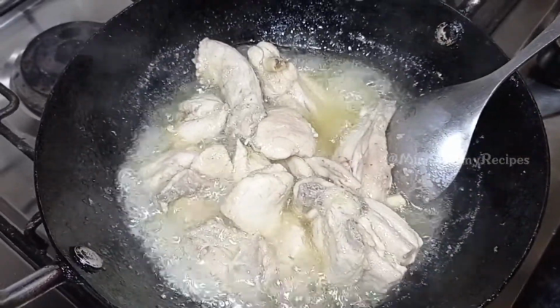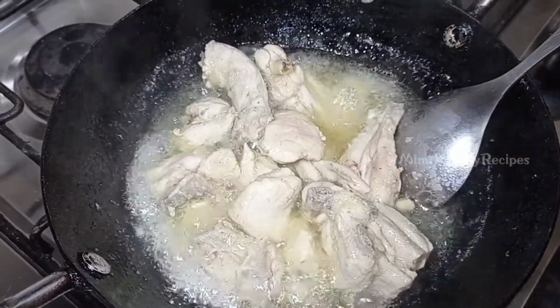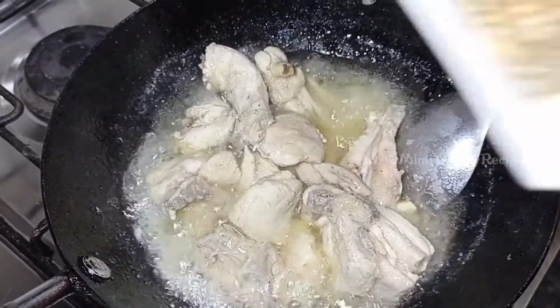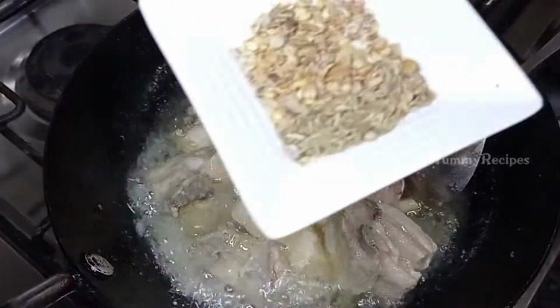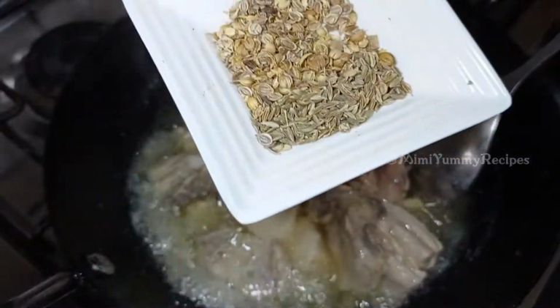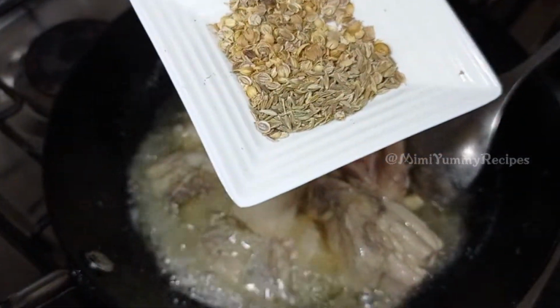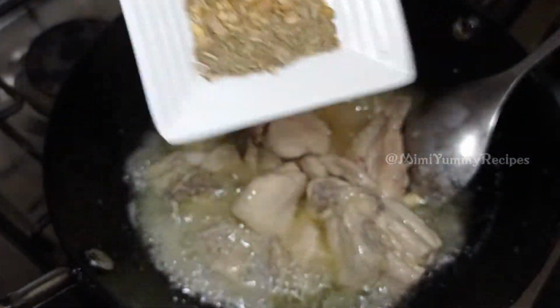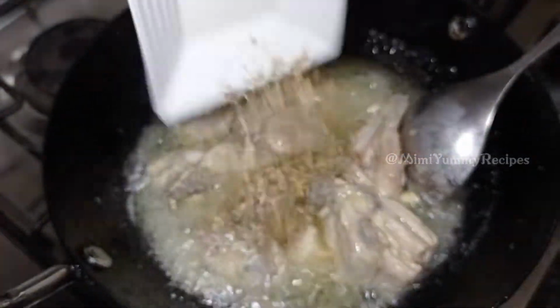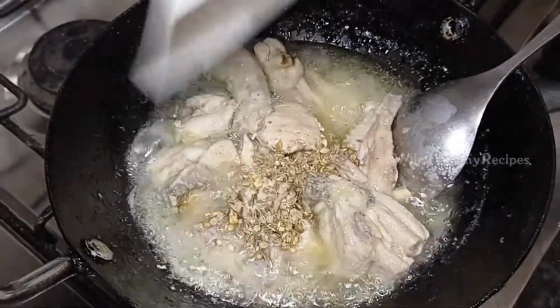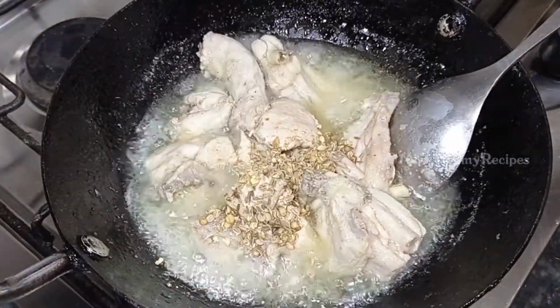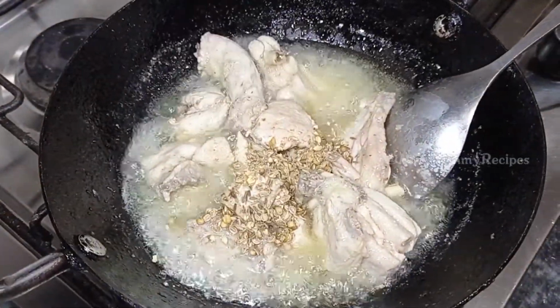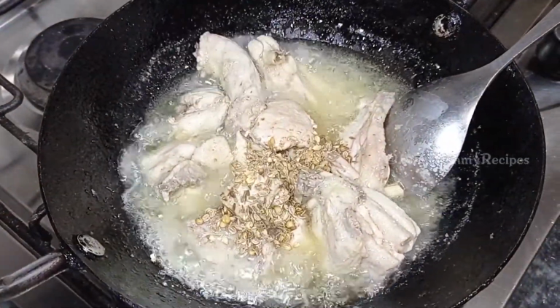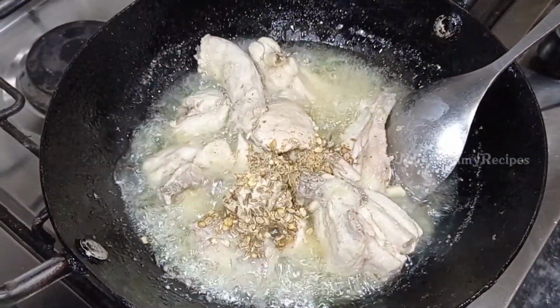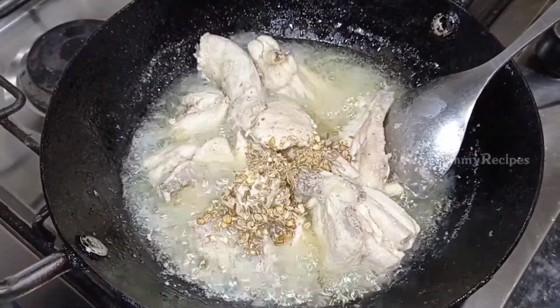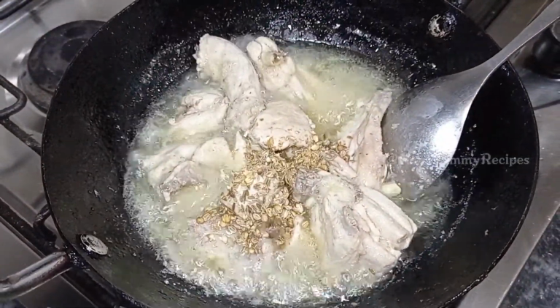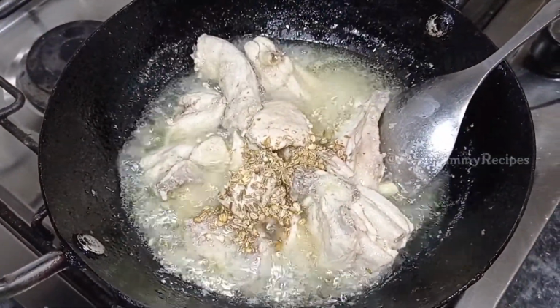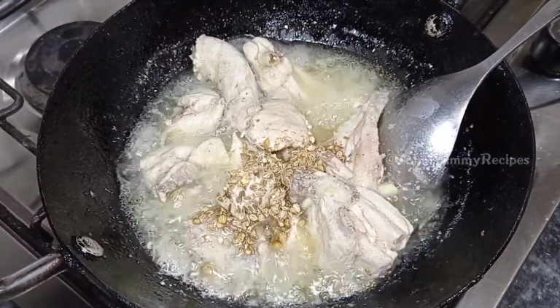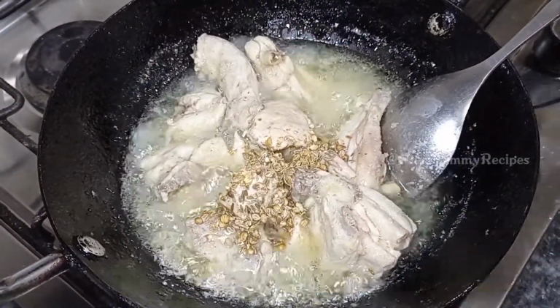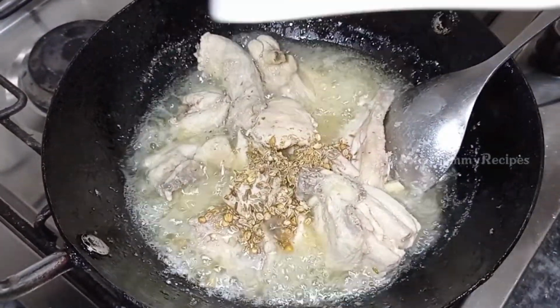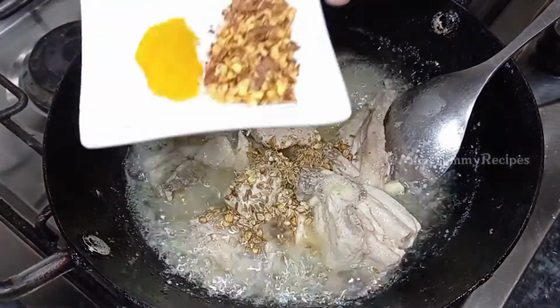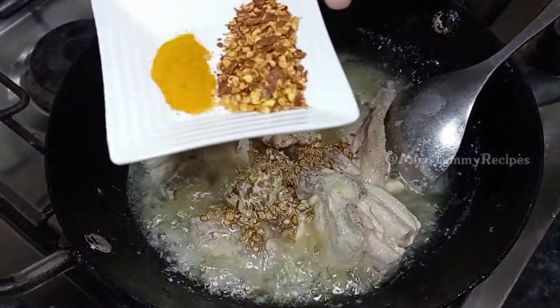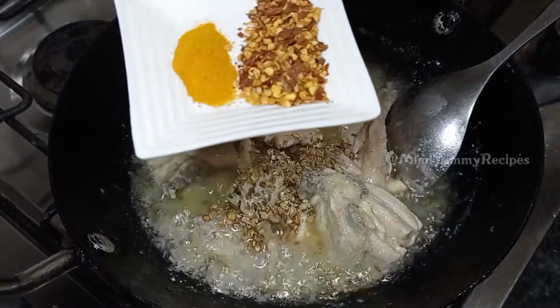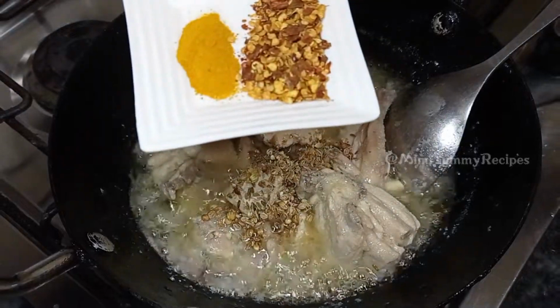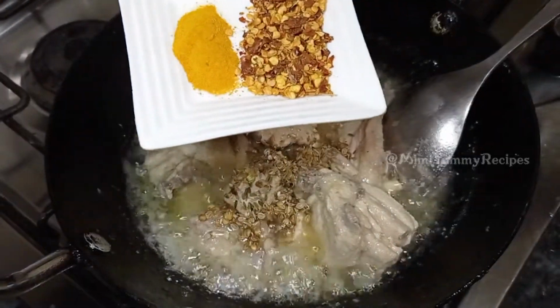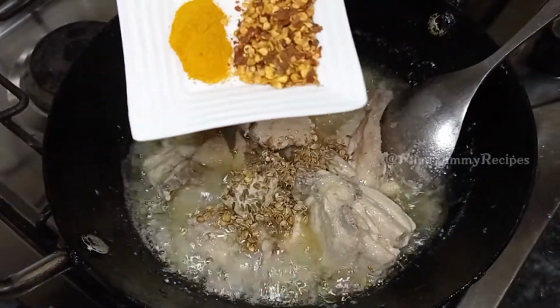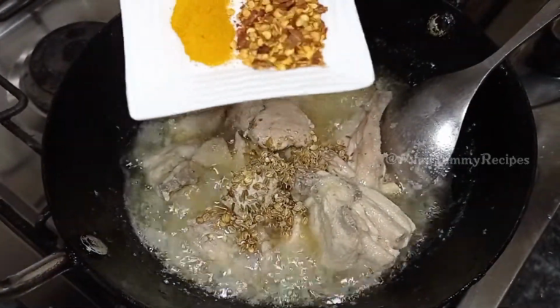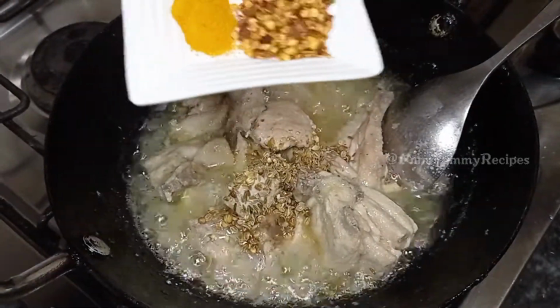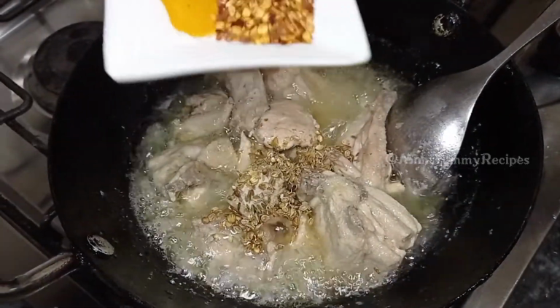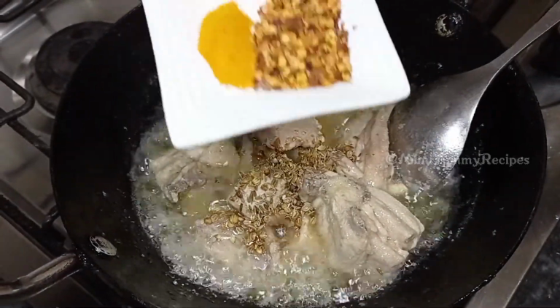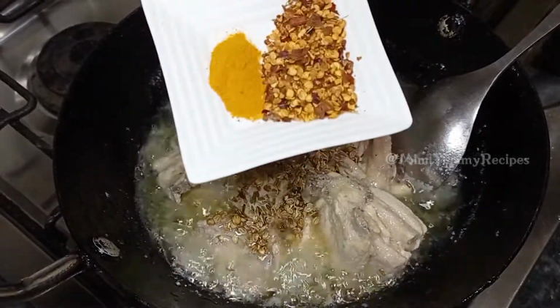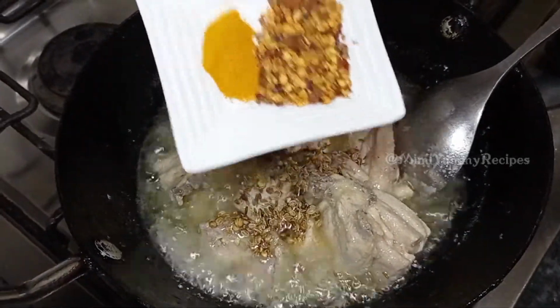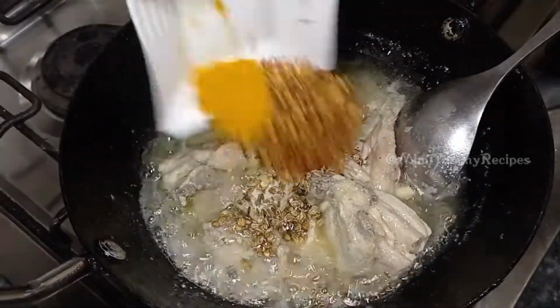Add 1 teaspoon of dhaniya (coriander) and 1 teaspoon of jeera (cumin), 1 tablespoon of crushed pepper, and half a teaspoon of haldi (turmeric).